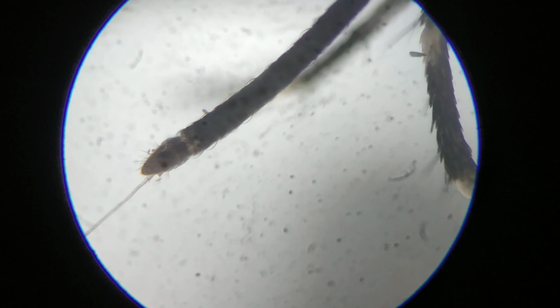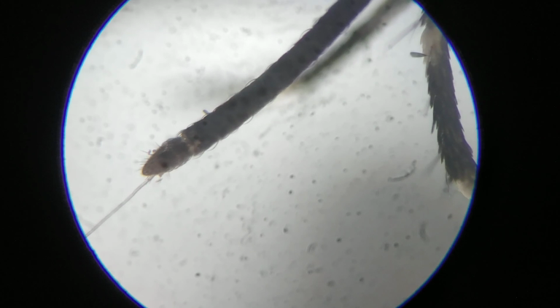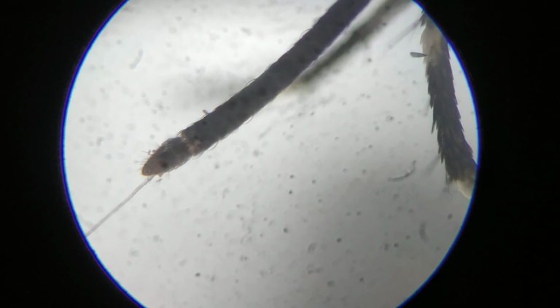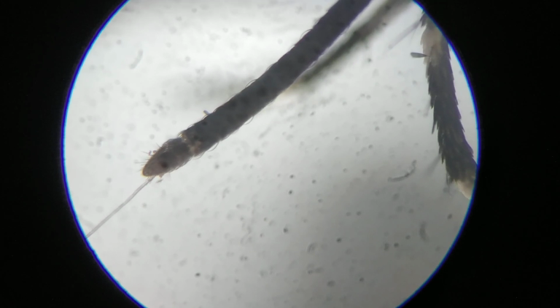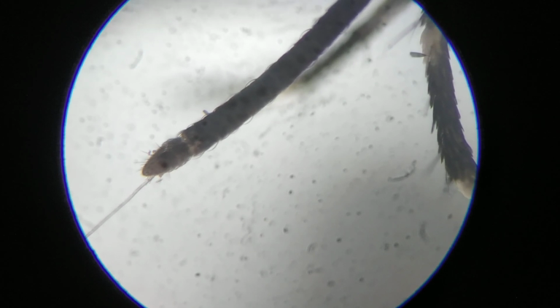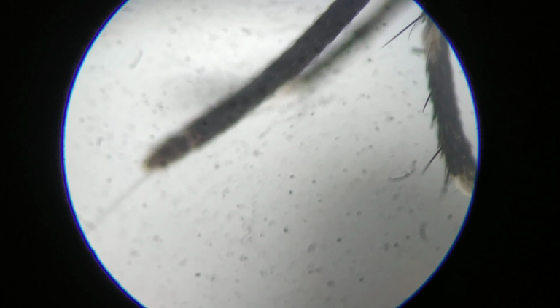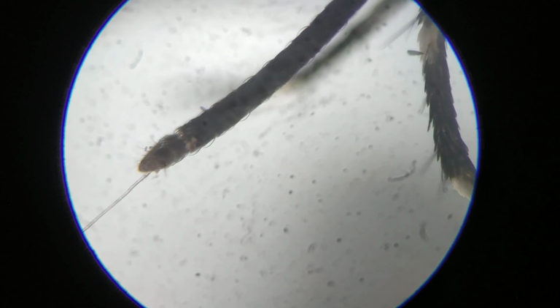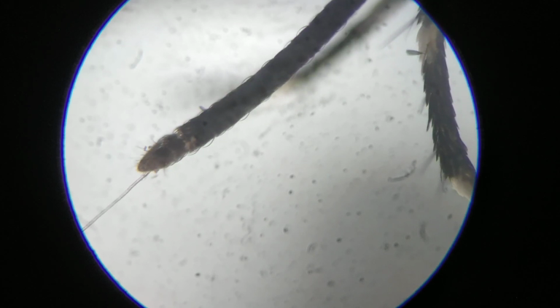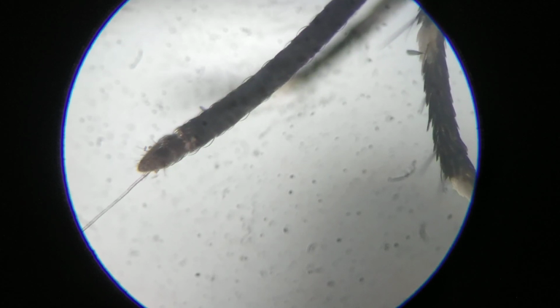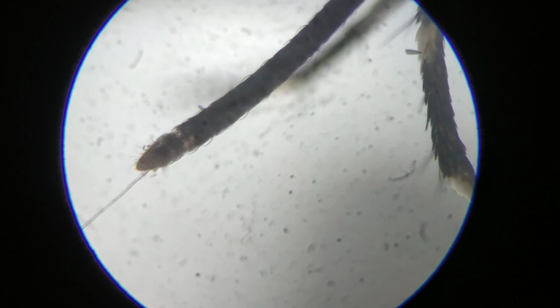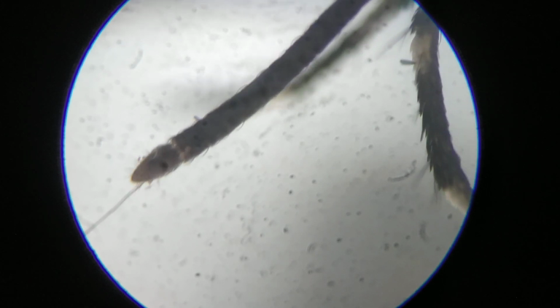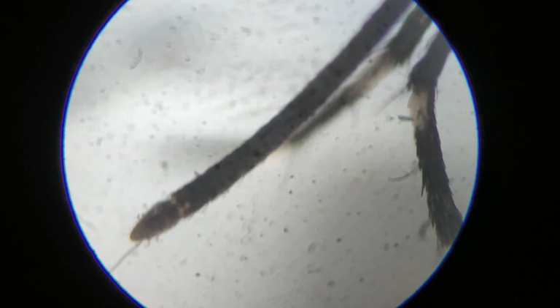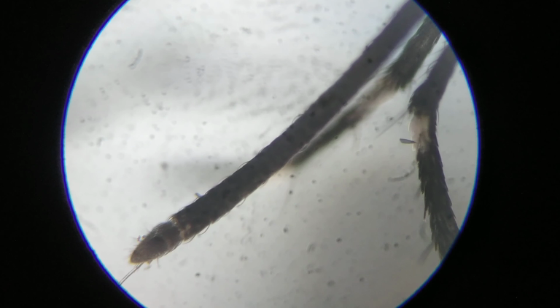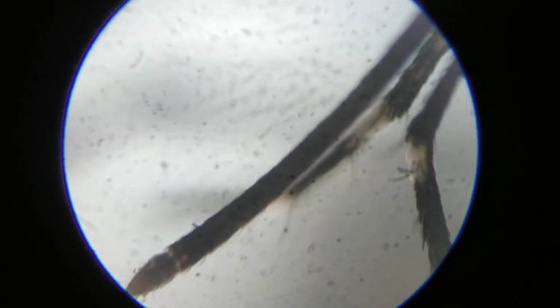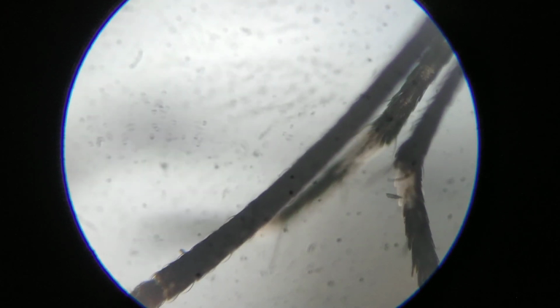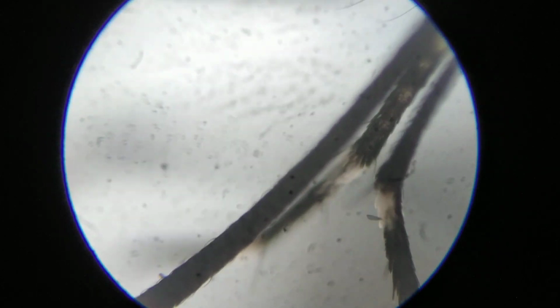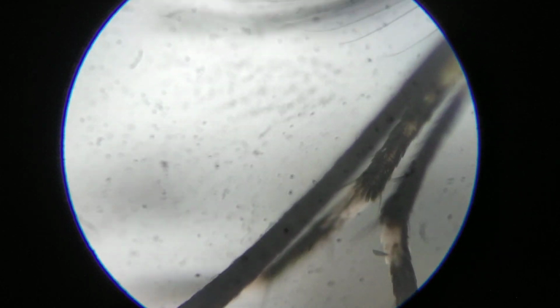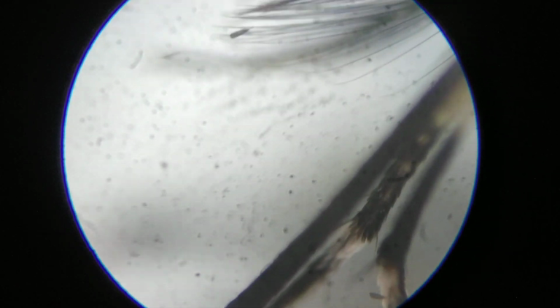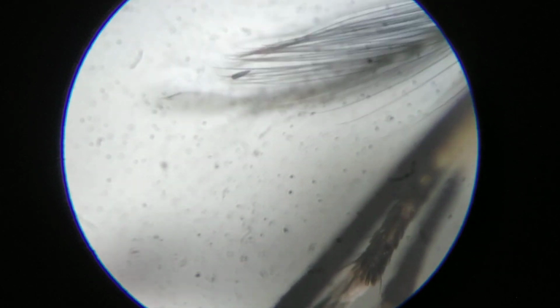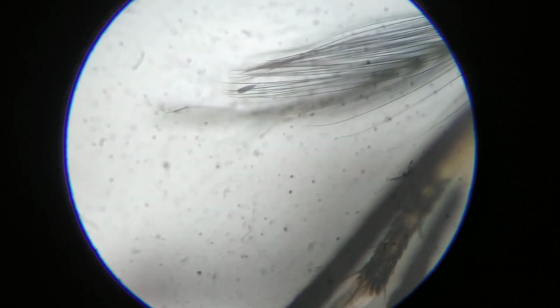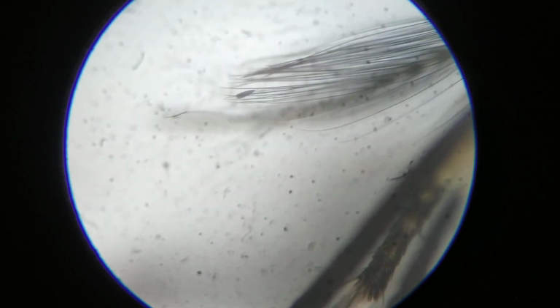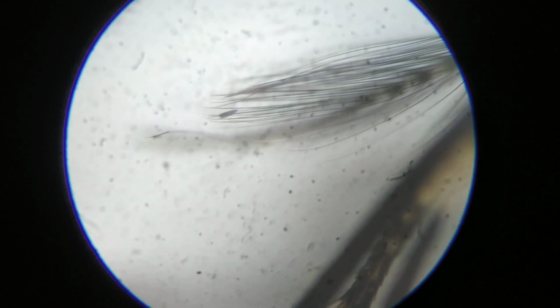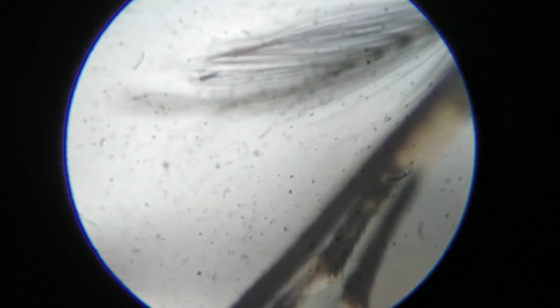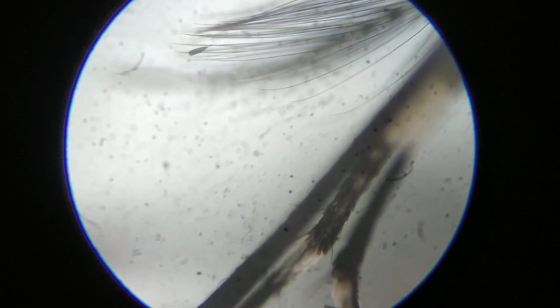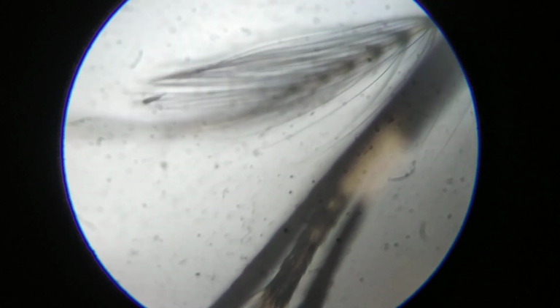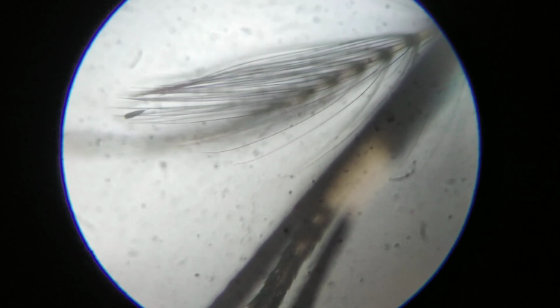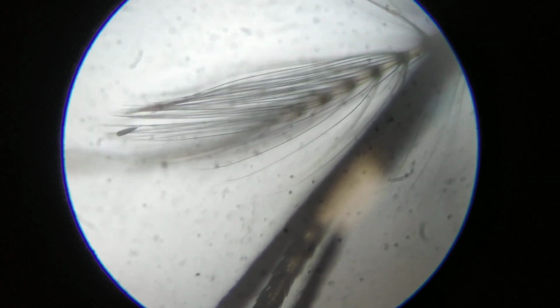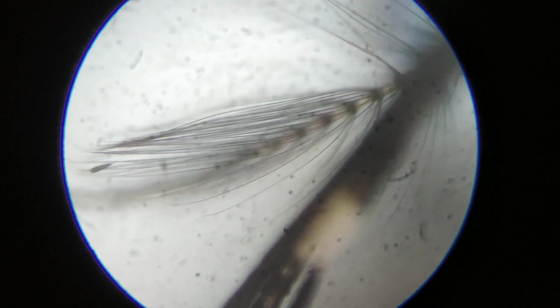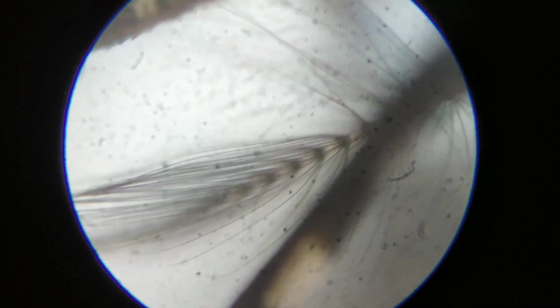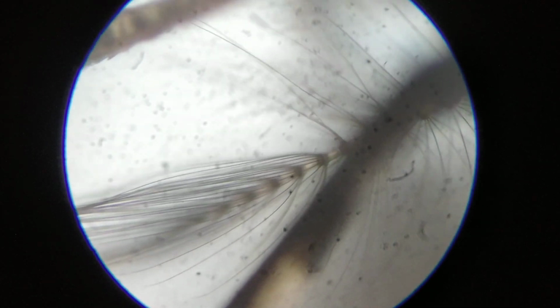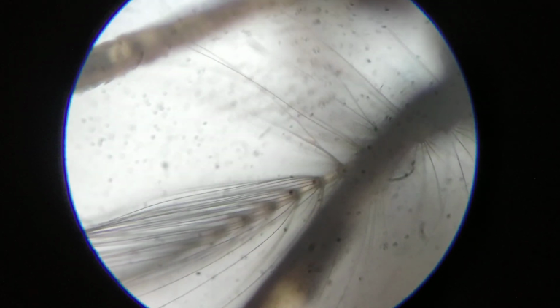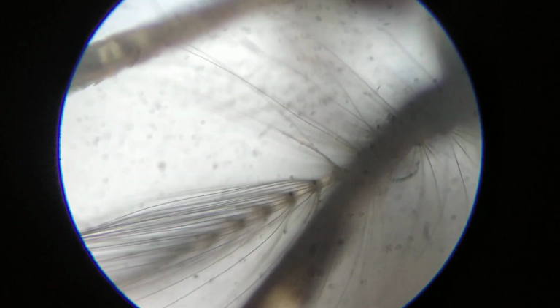Hello there children. Welcome. Here I am going to show you the microscope image of the mouth parts of the female Anopheles mosquito.